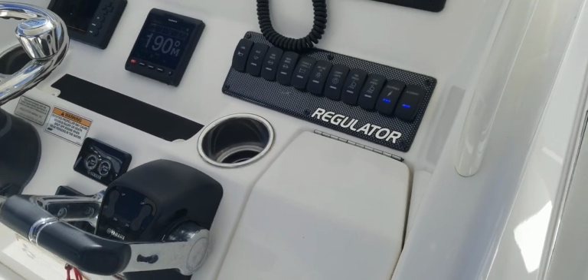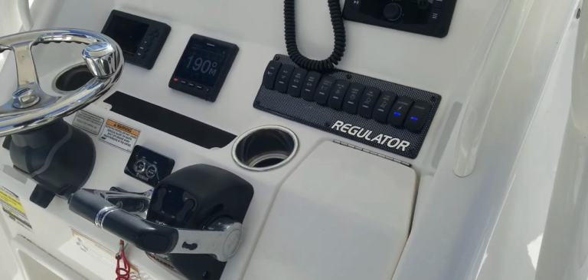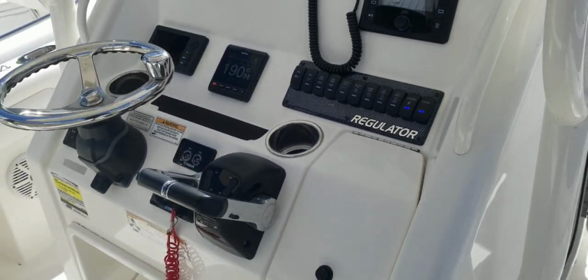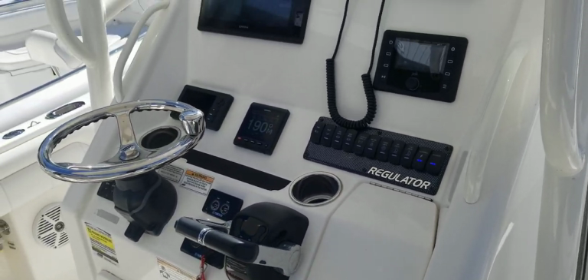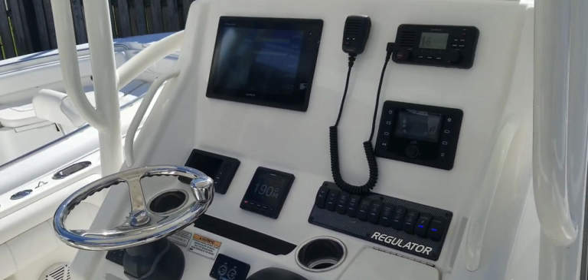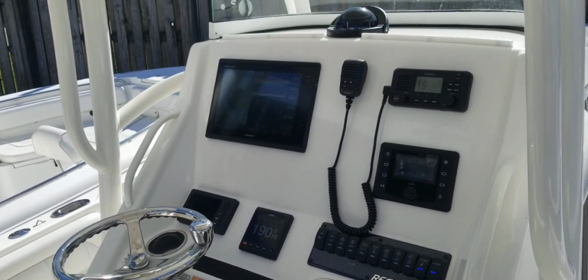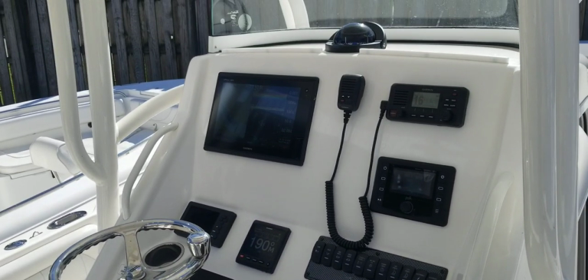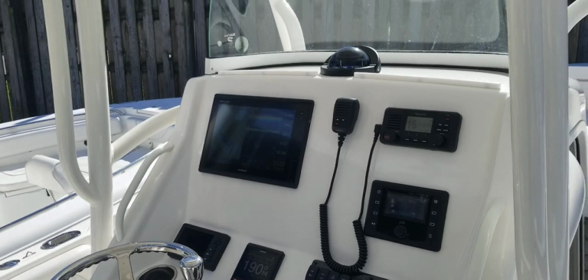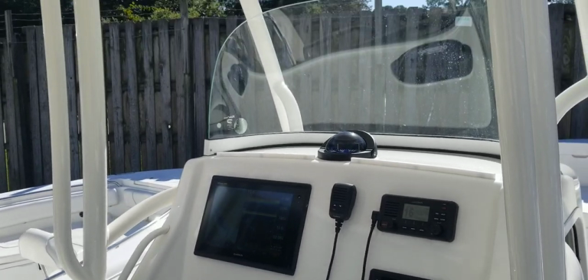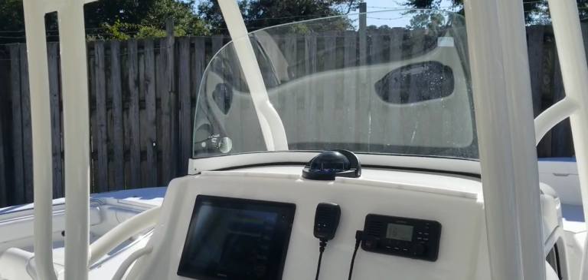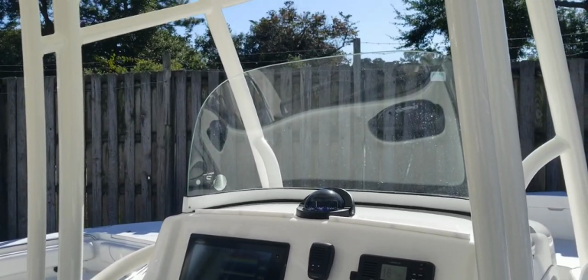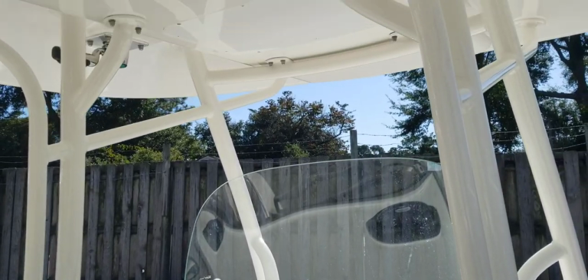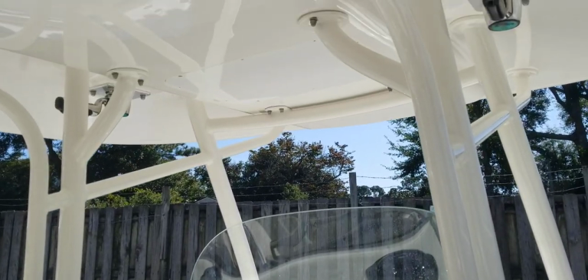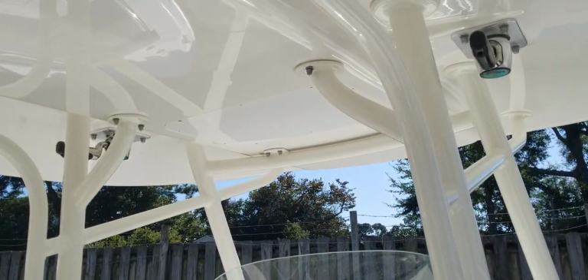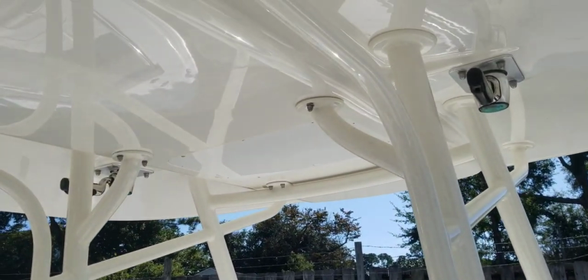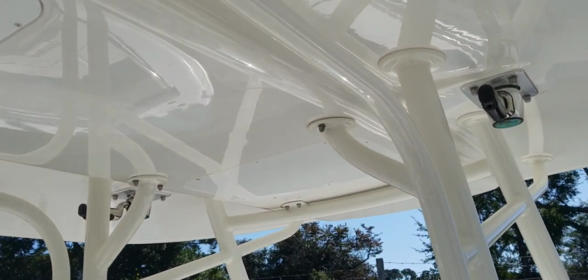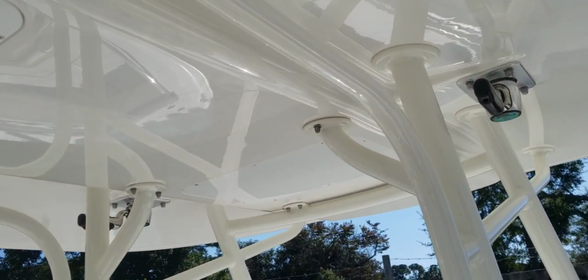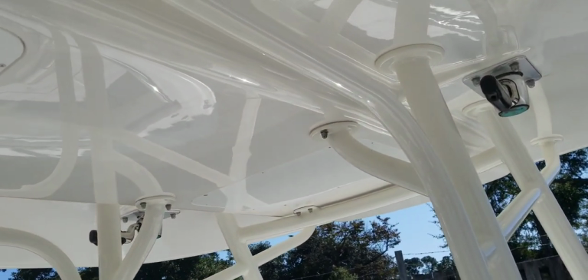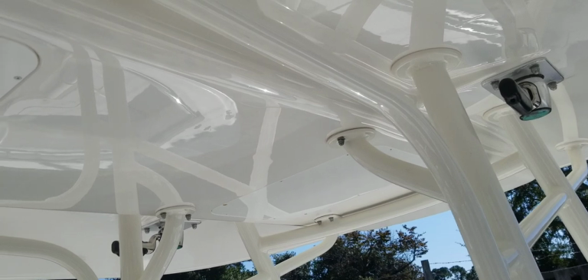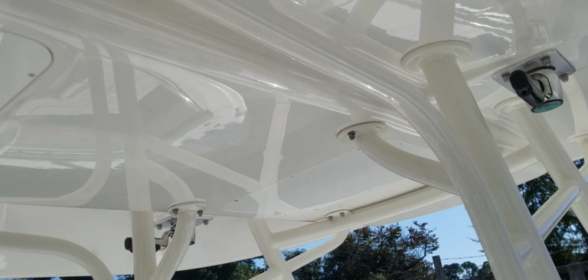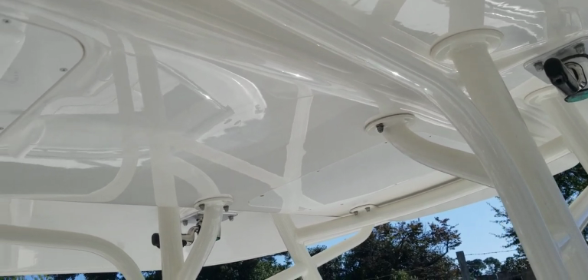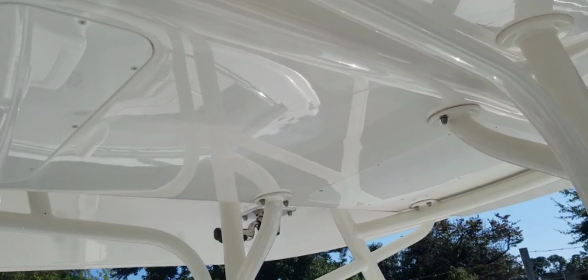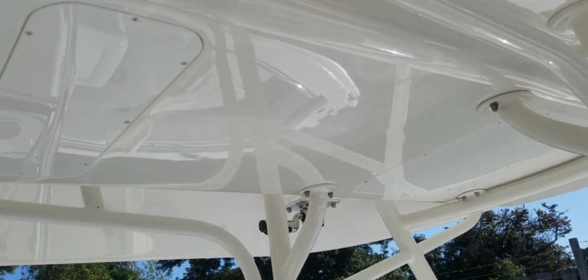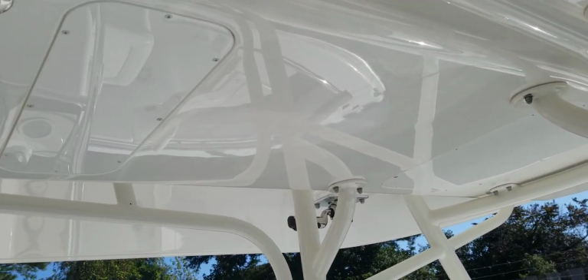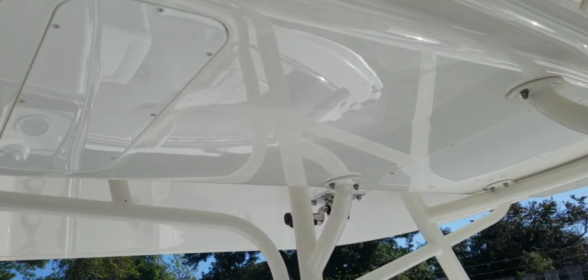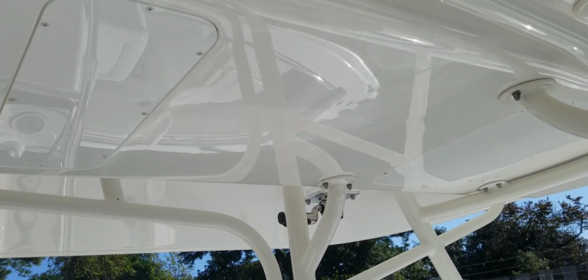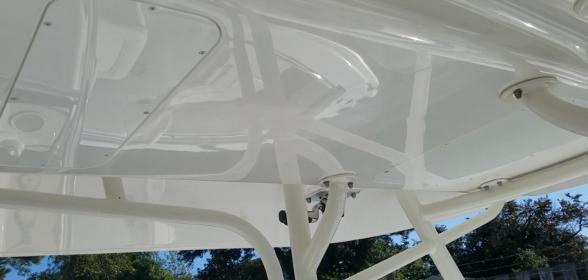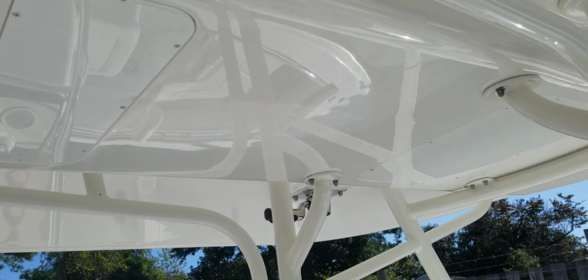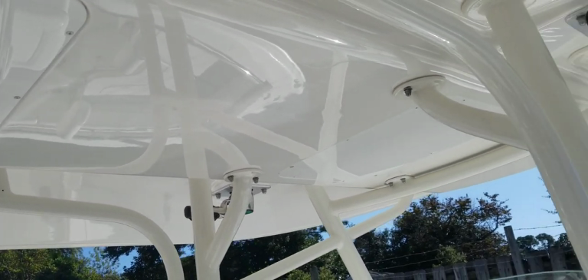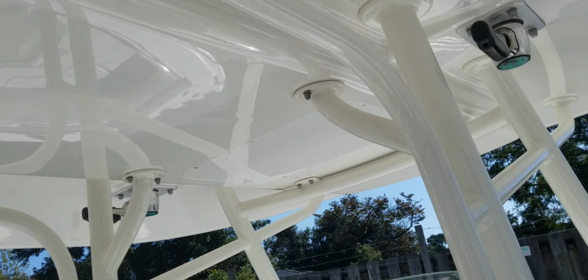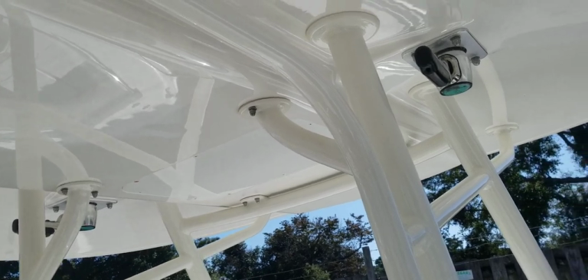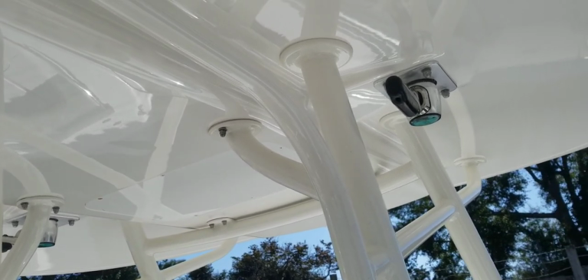Back up to give you another shot of this helm area. Powder-coated T-top, fiberglass hardtop, Taco outriggers.